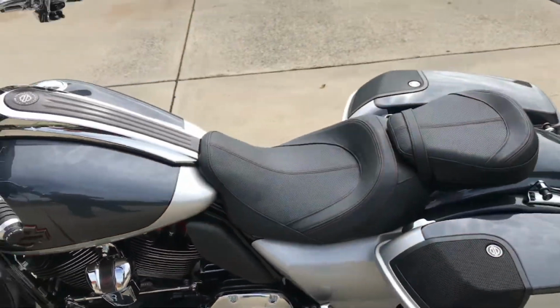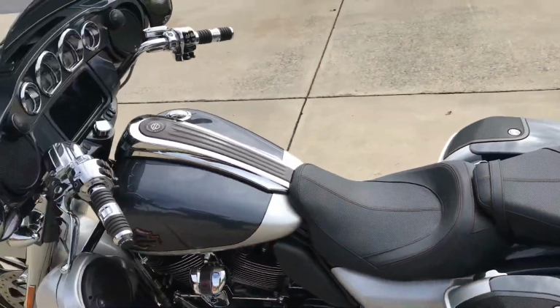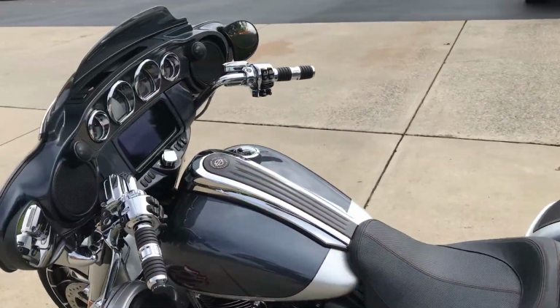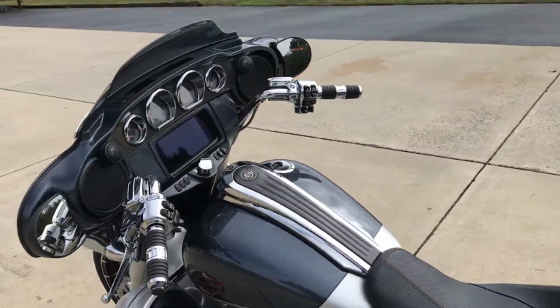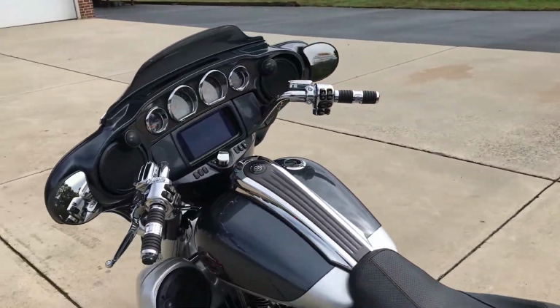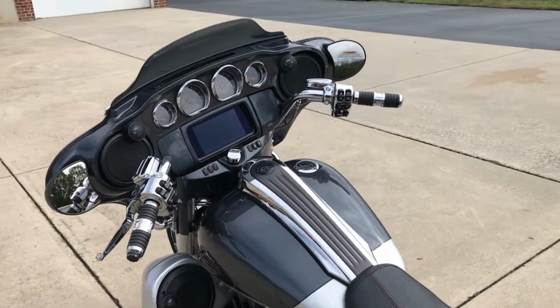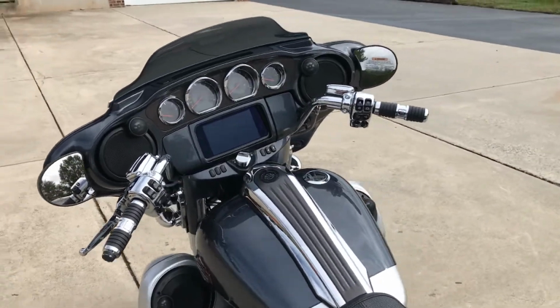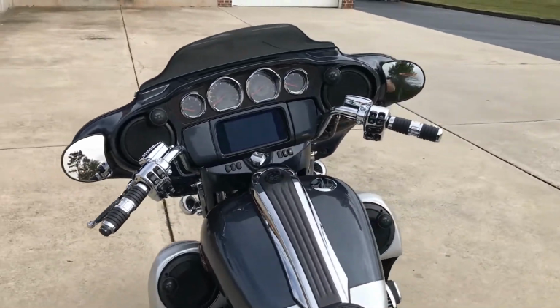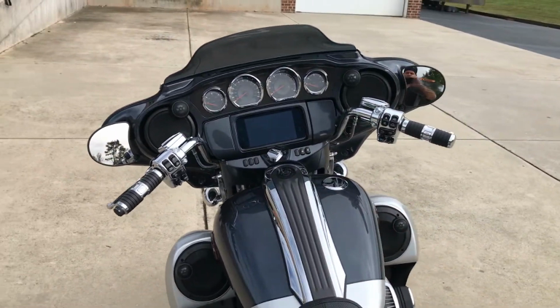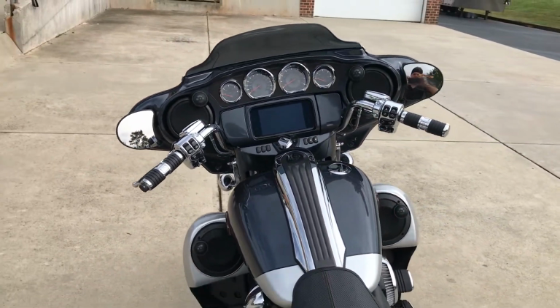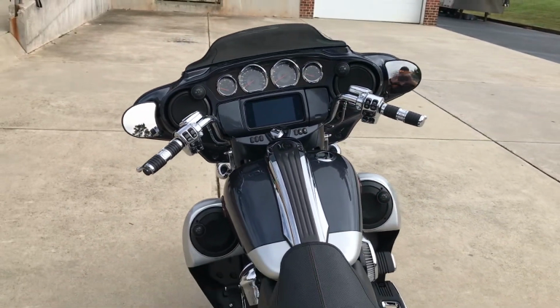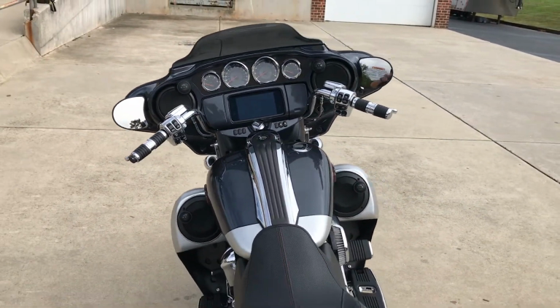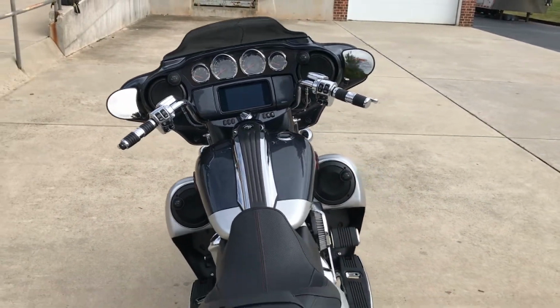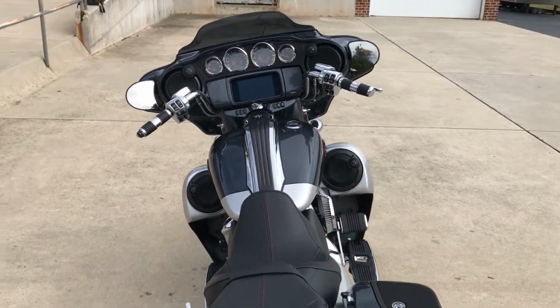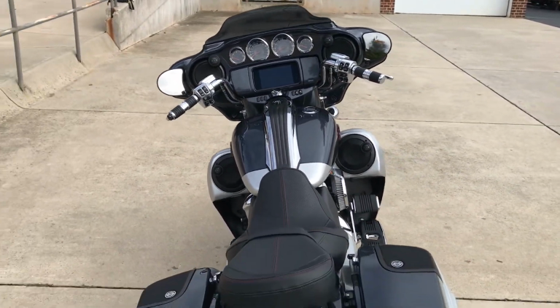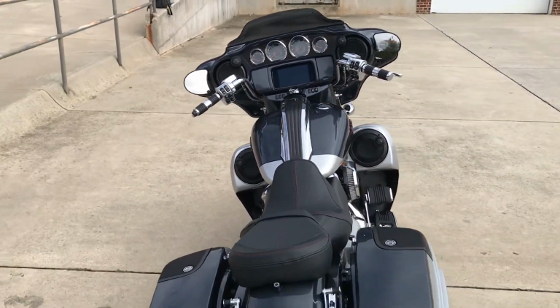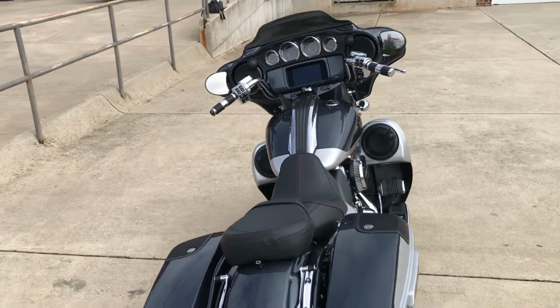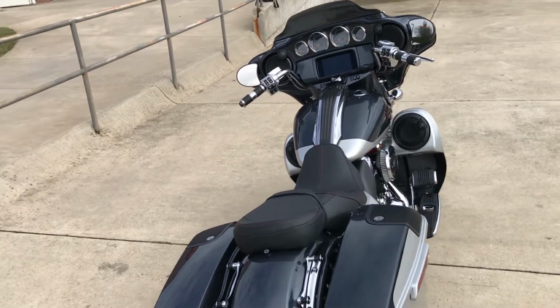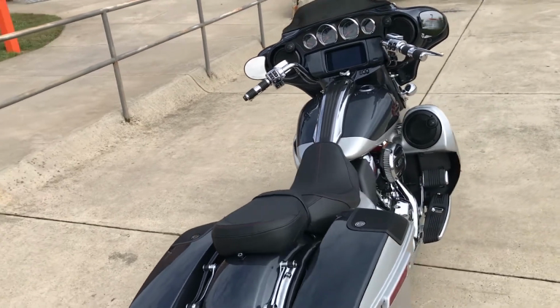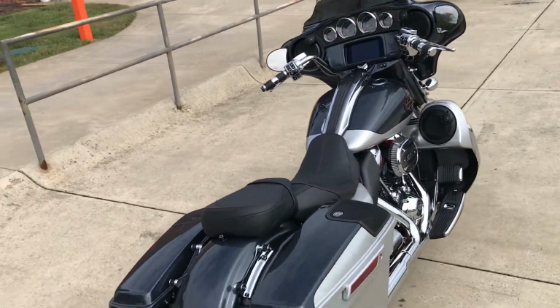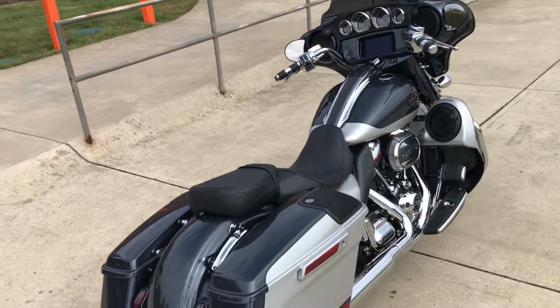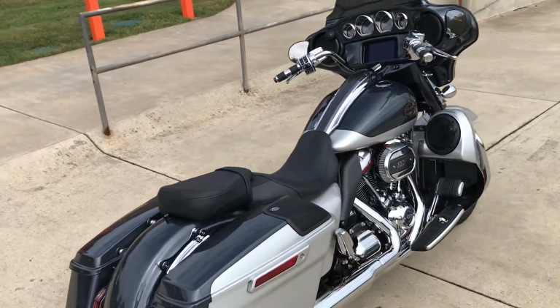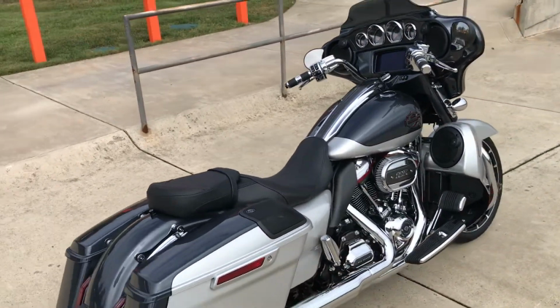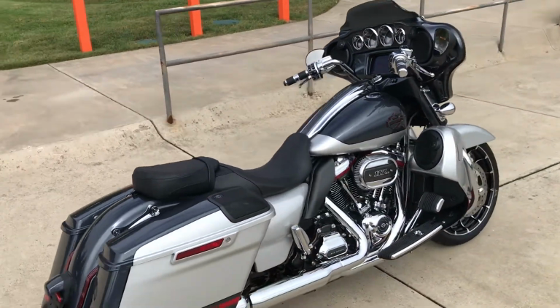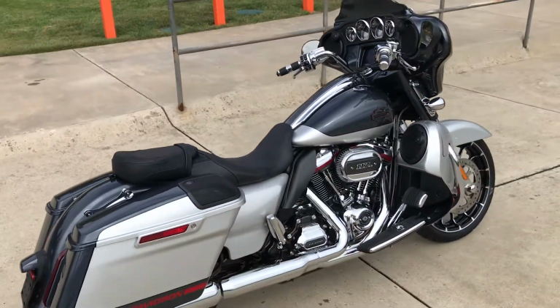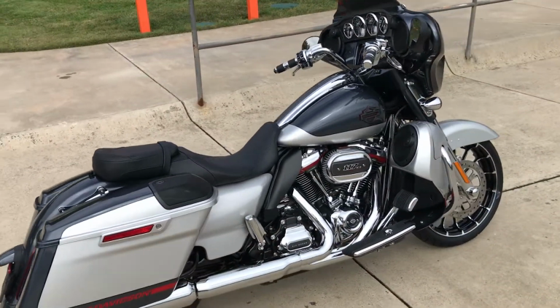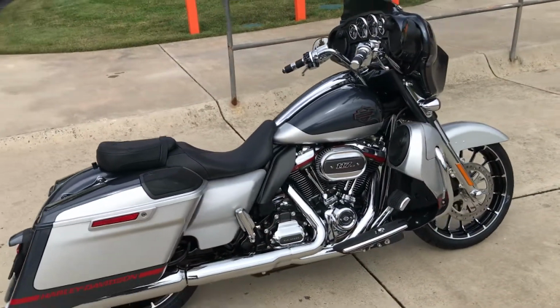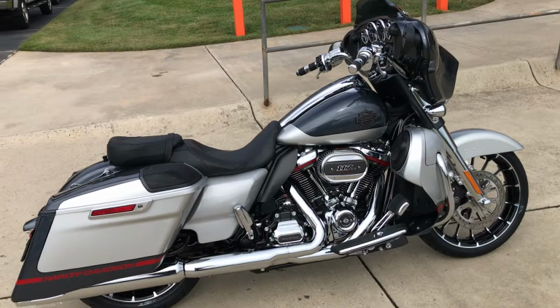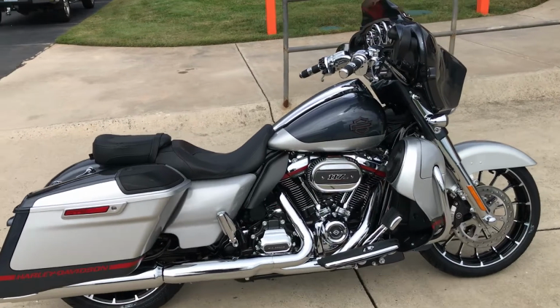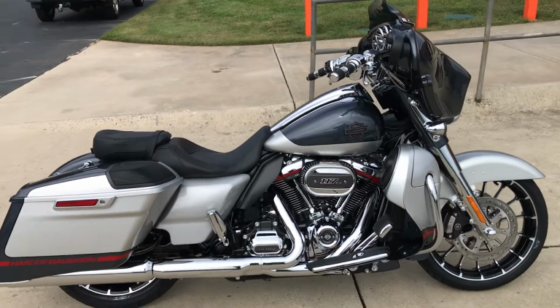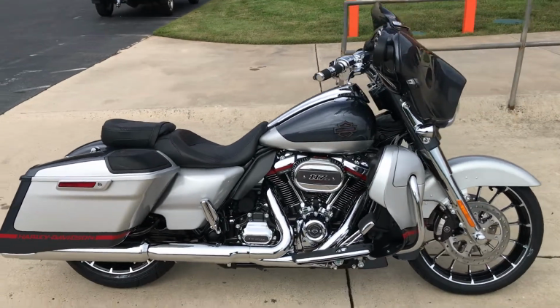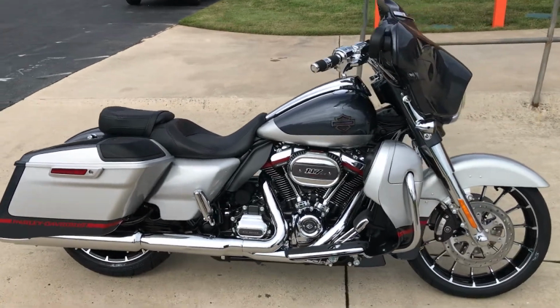Tons of features on this bike — dual bending valve suspension, you can adjust the load on the rear, emulsion shocks, security, and ABS braking.